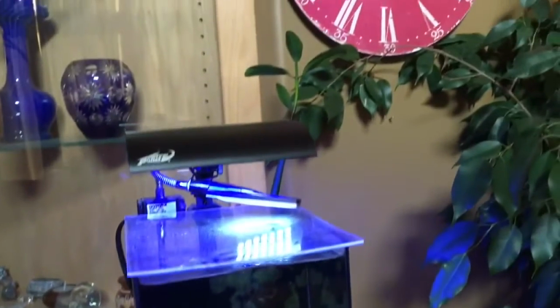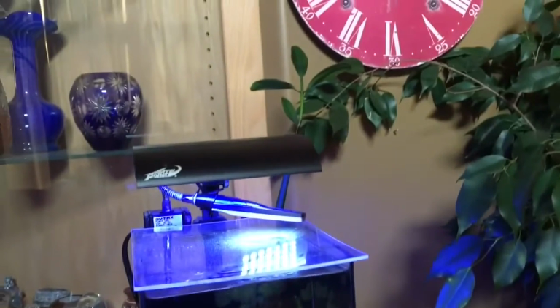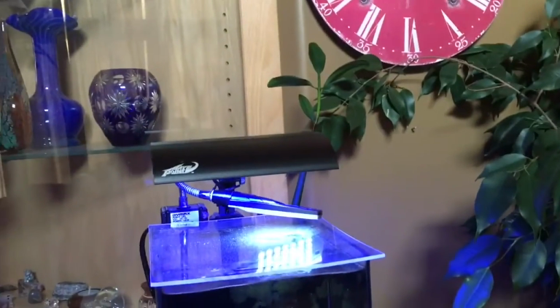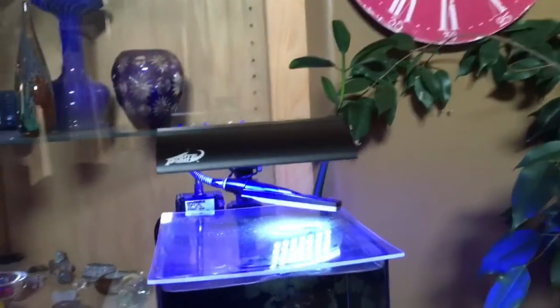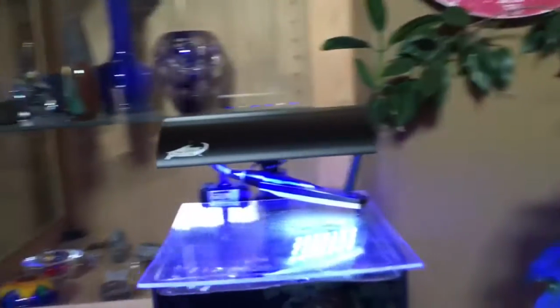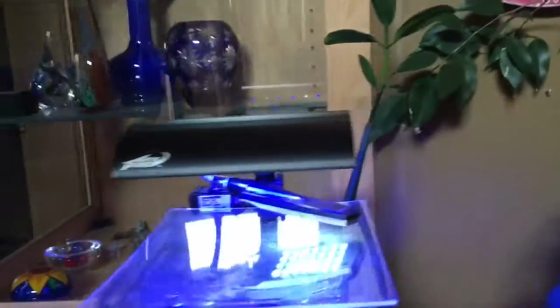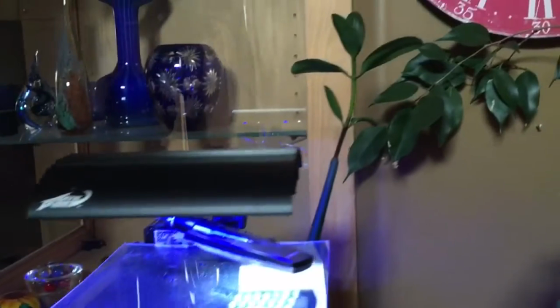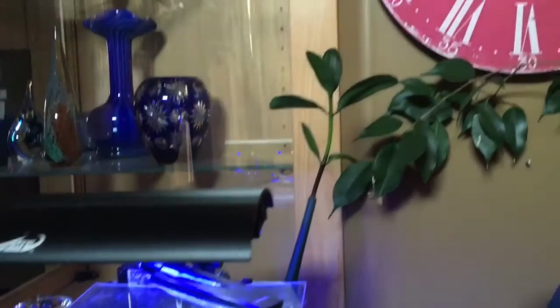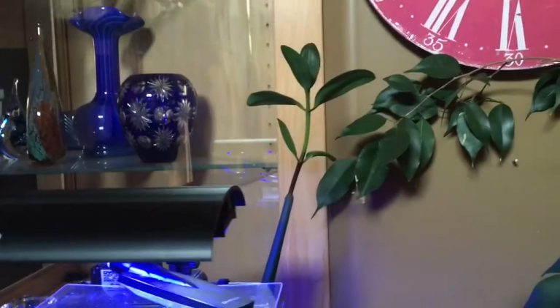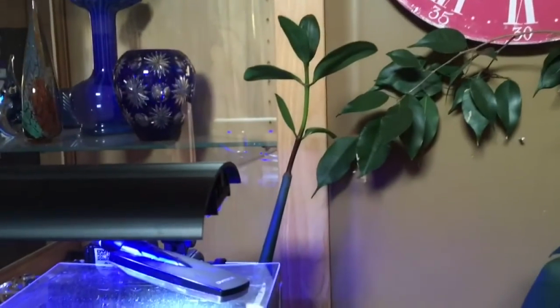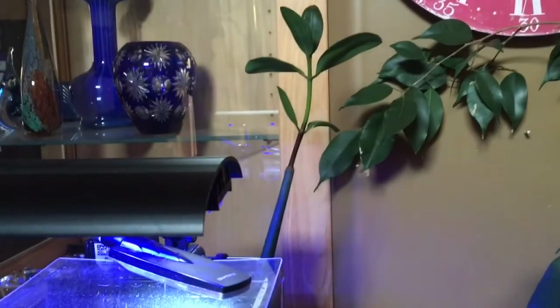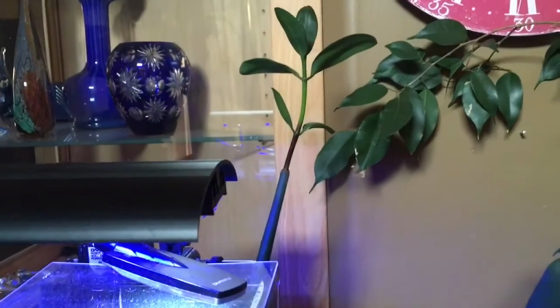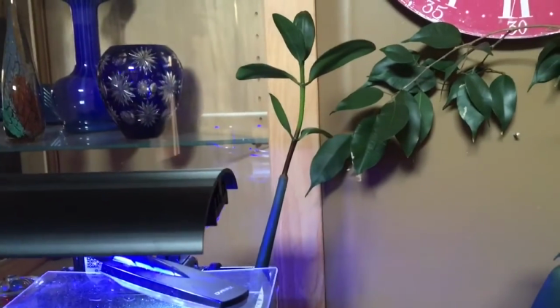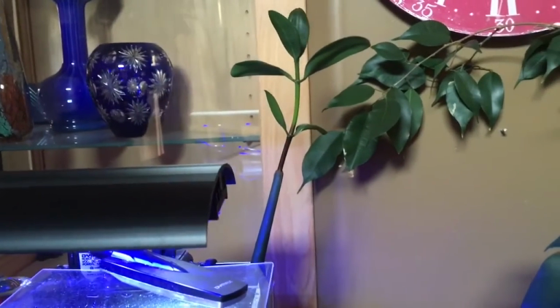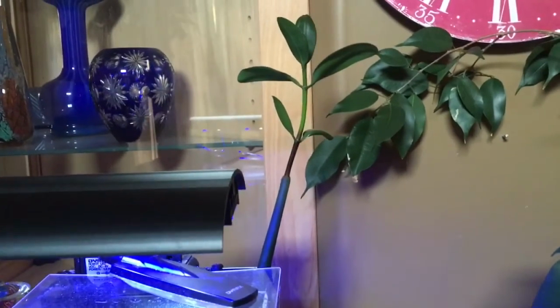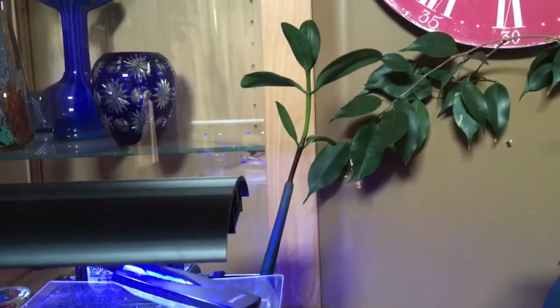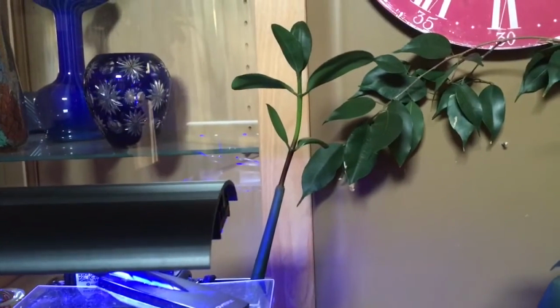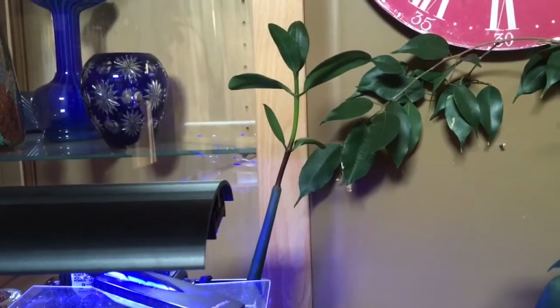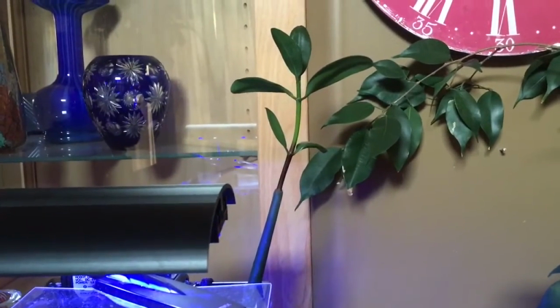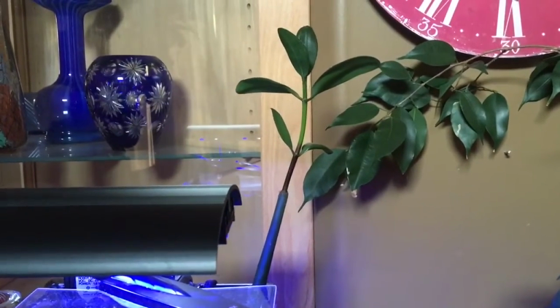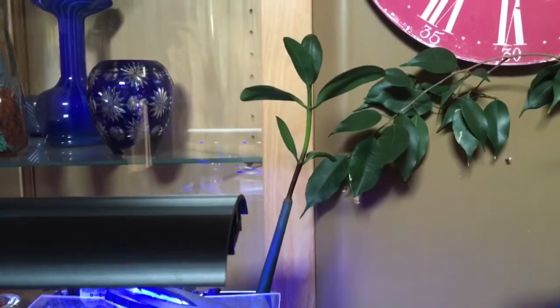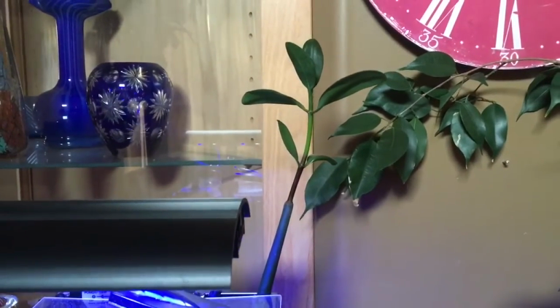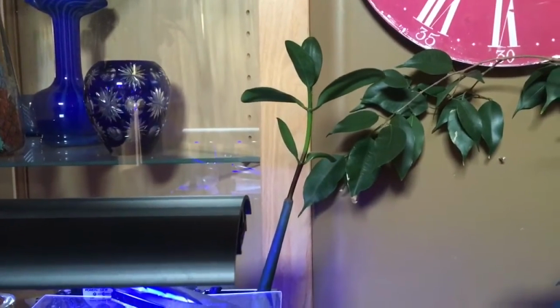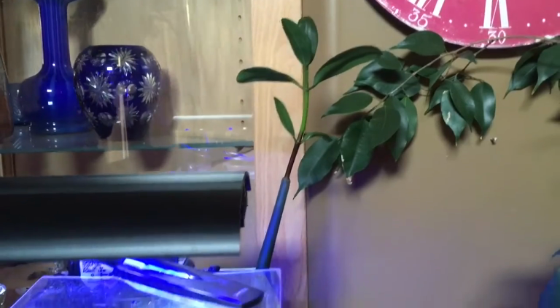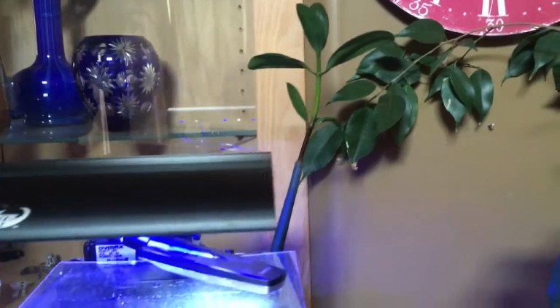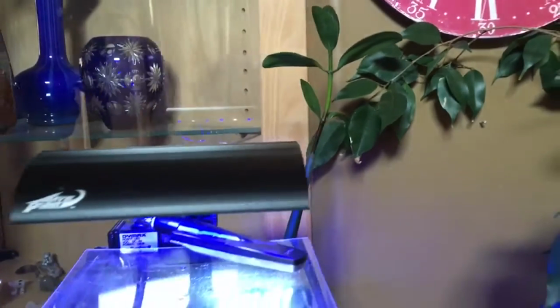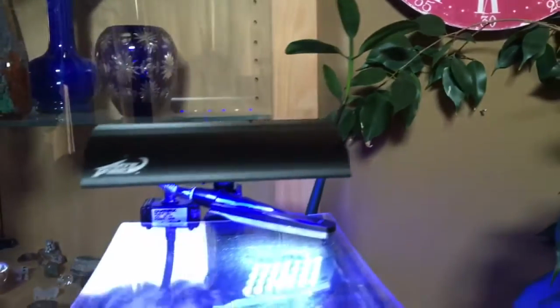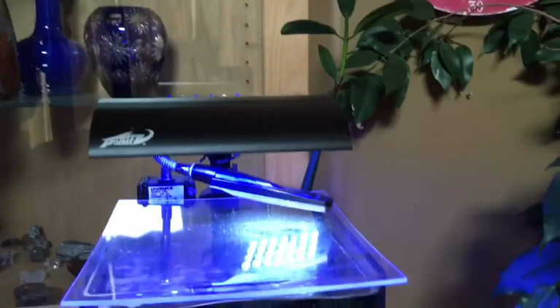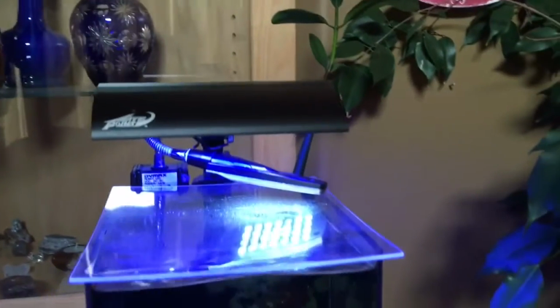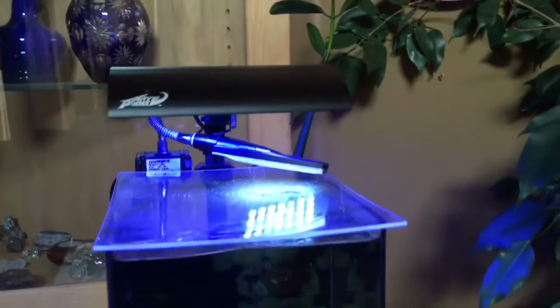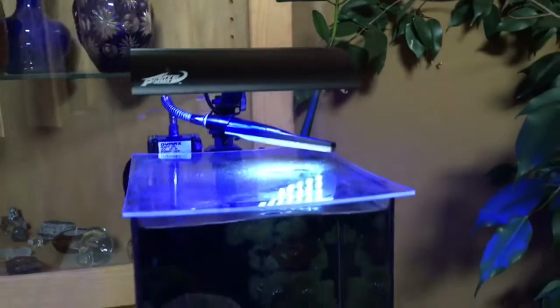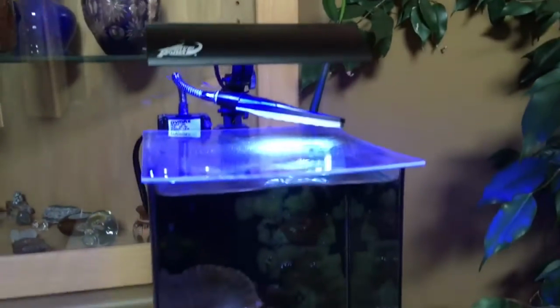I have a mangrove growing in here, which is doing really well. When I got it, it had one set of leaves and it's continued to grow, so its roots are down in around the pump.